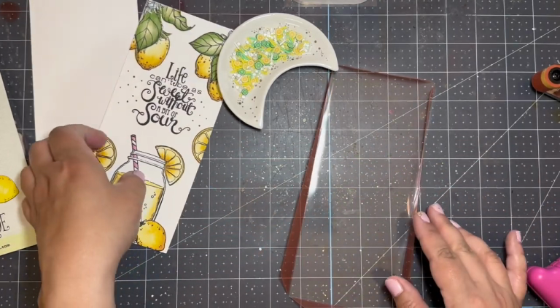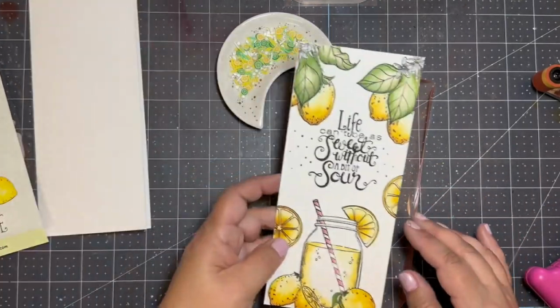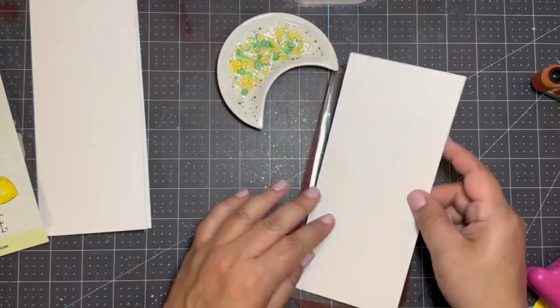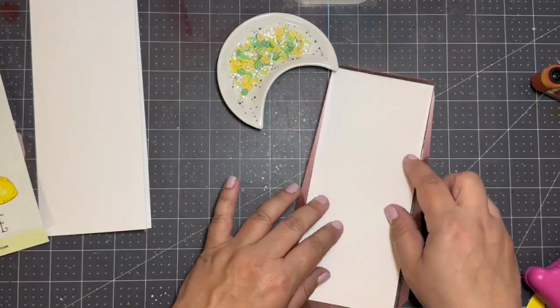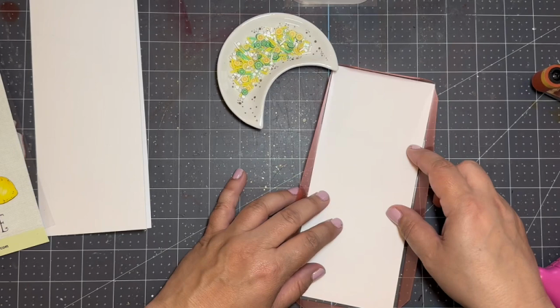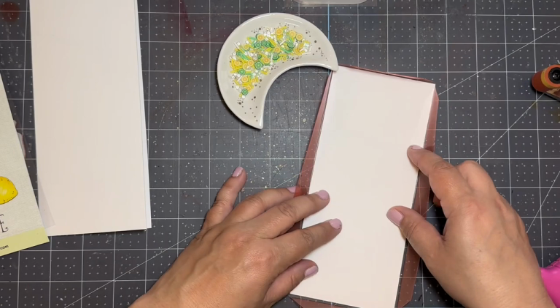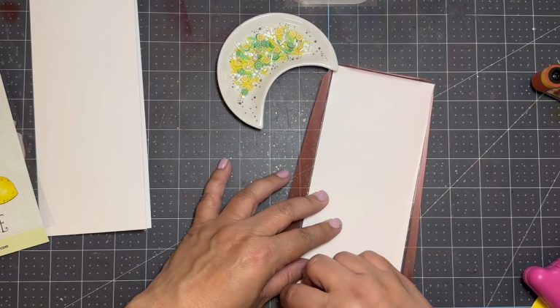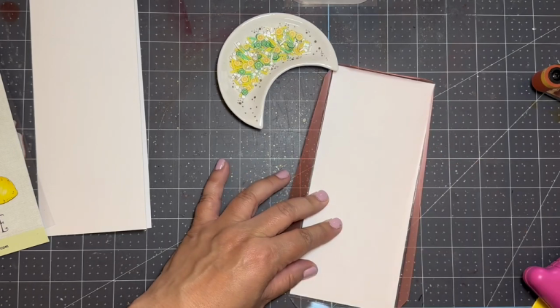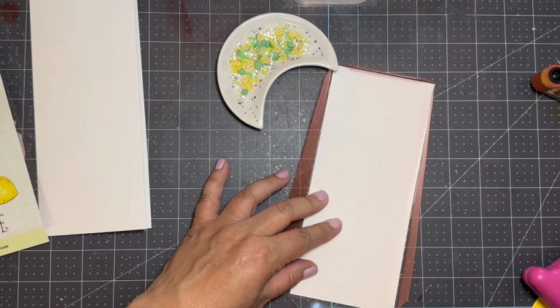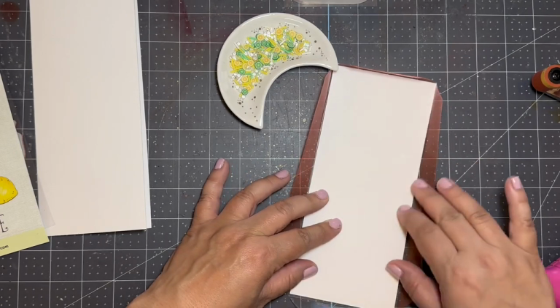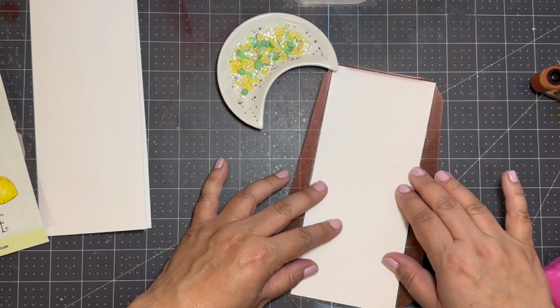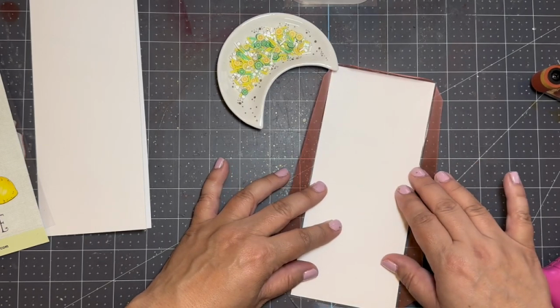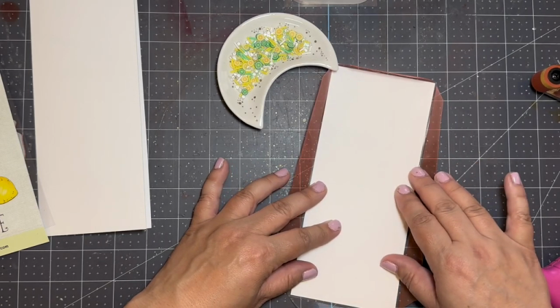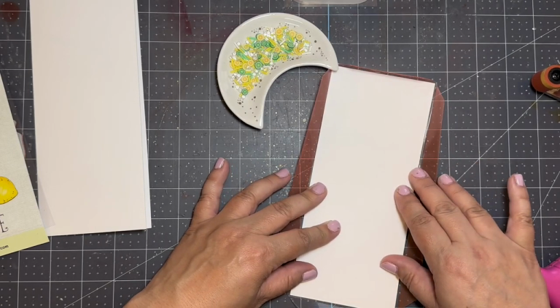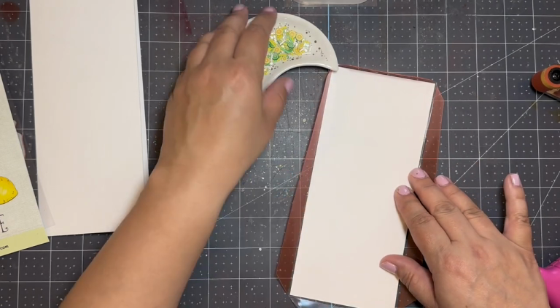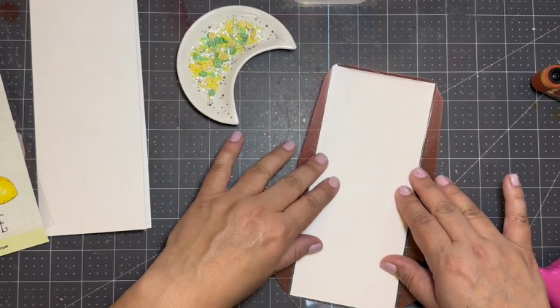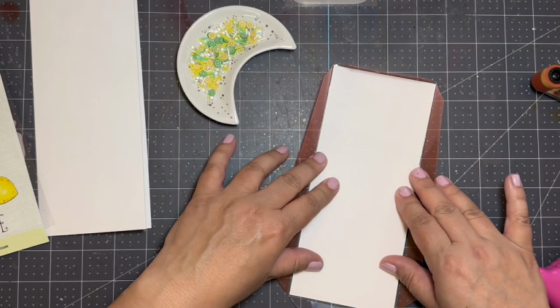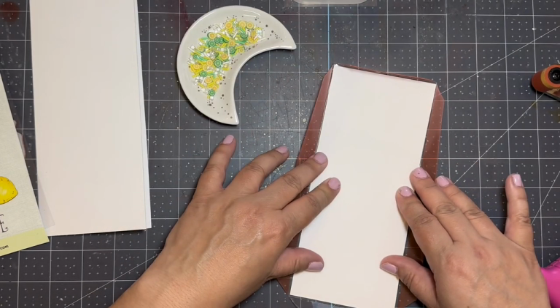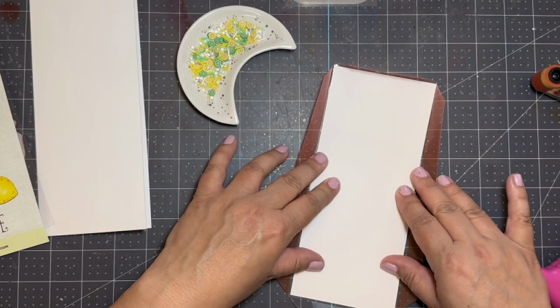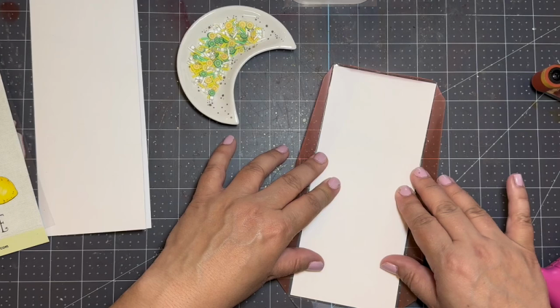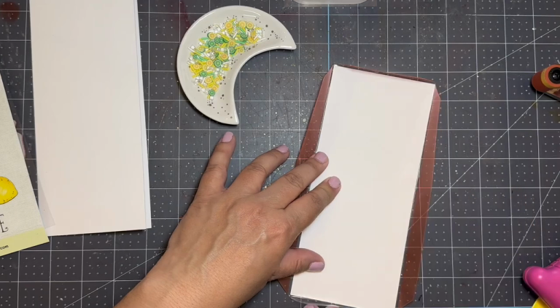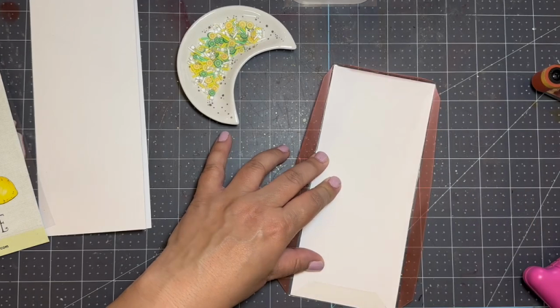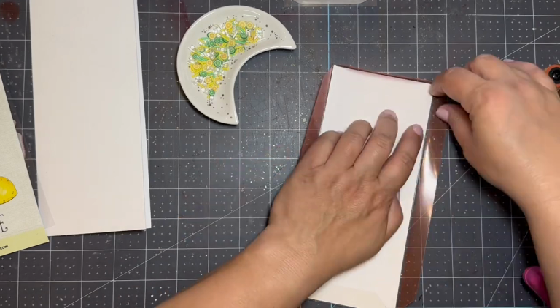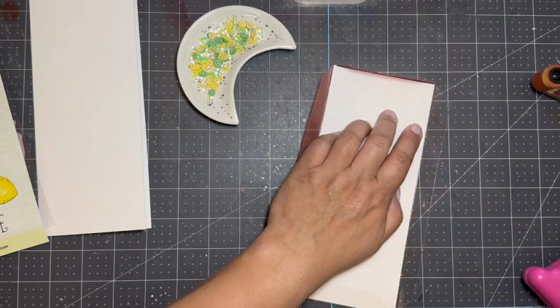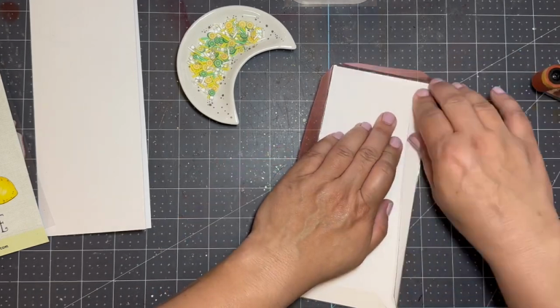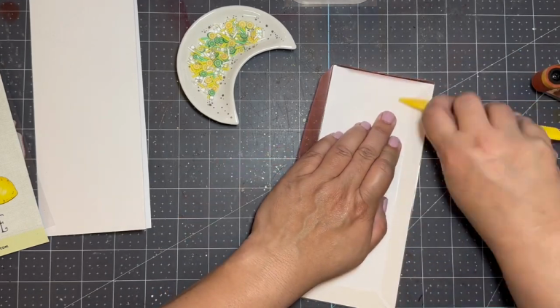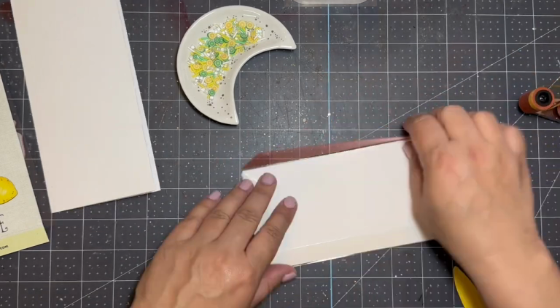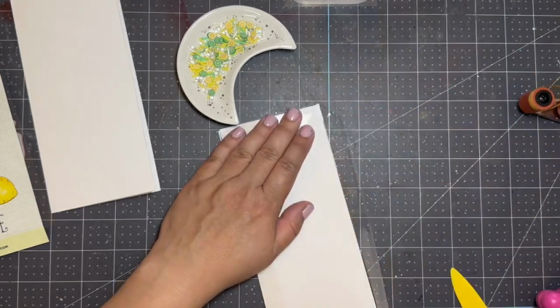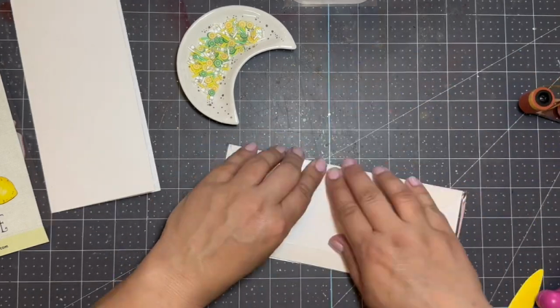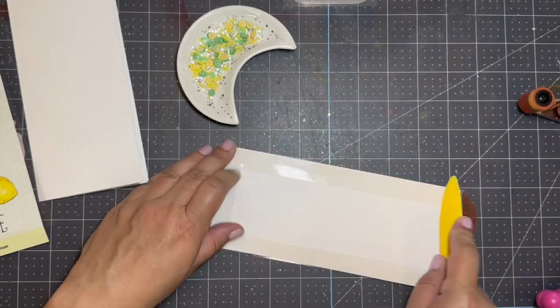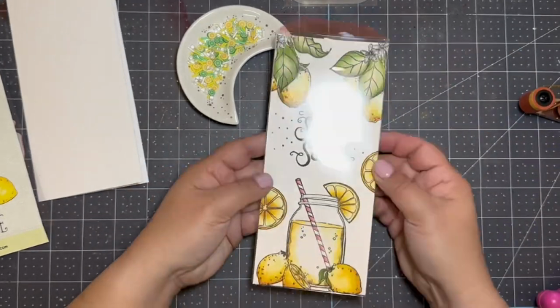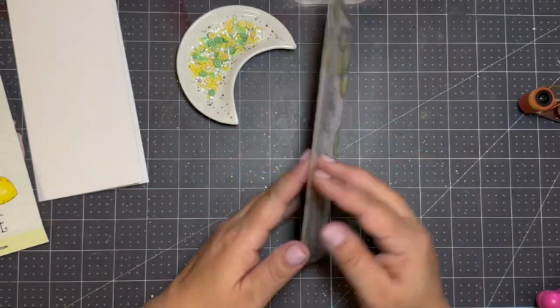Then I'm going to carefully place the card panel in the shaker pocket and remove the adhesive ensuring the panel doesn't slide. I will fold over each adhesive edge and smooth it out with the scoring tool.